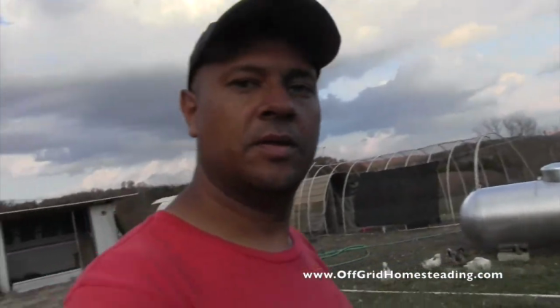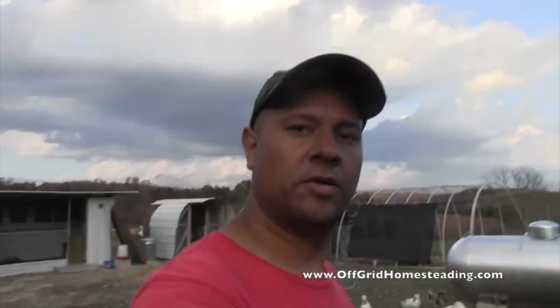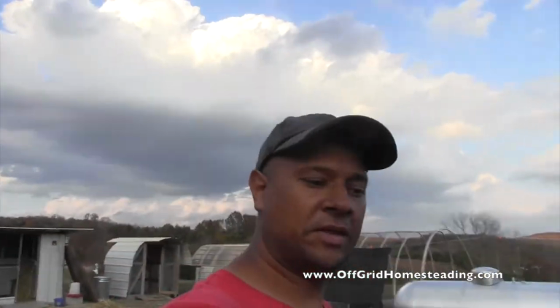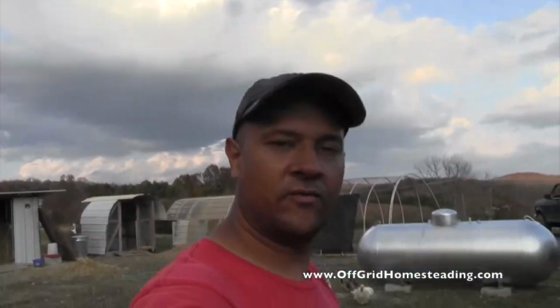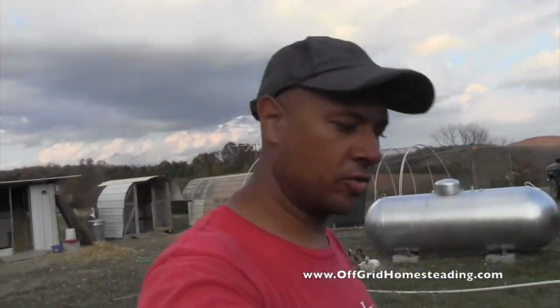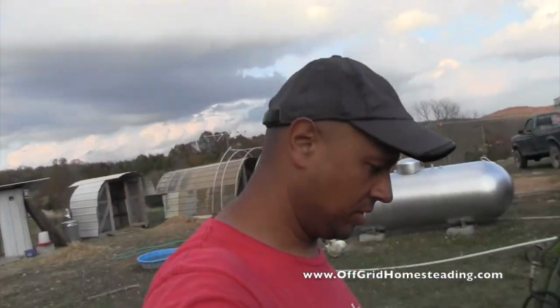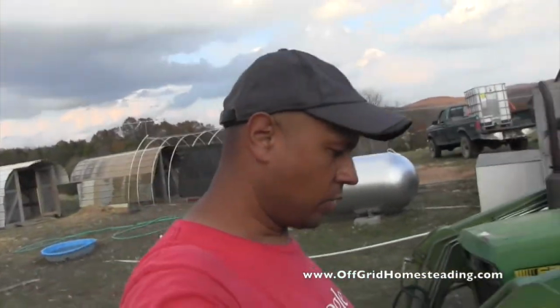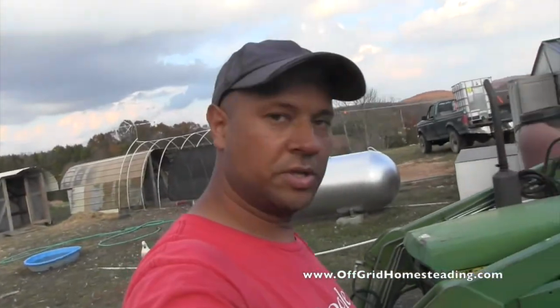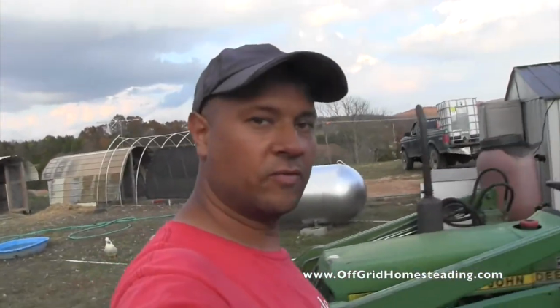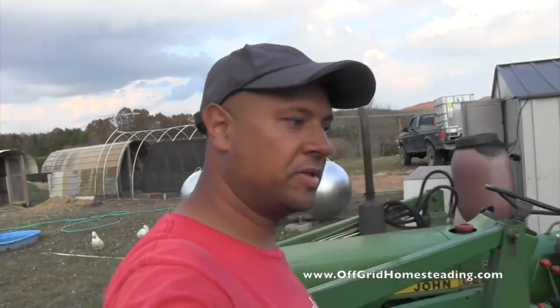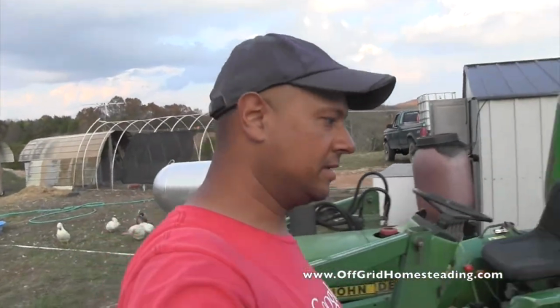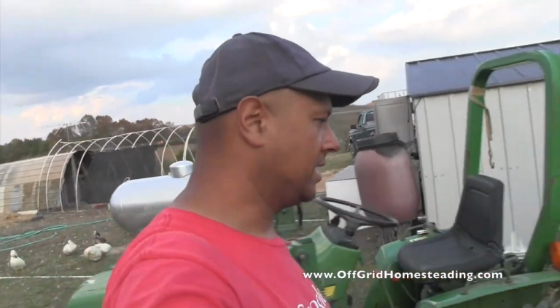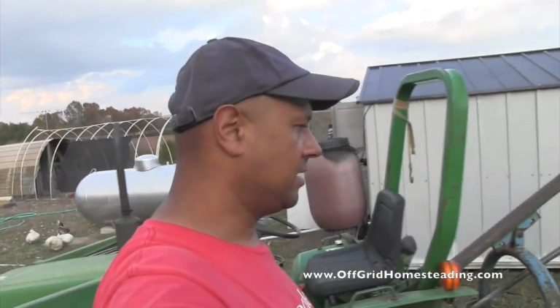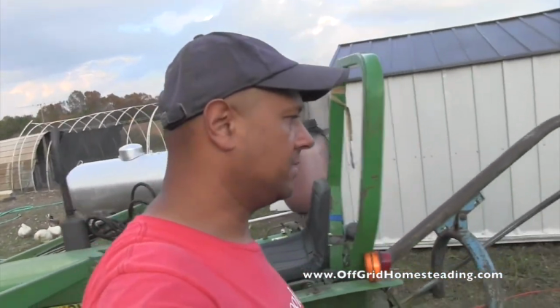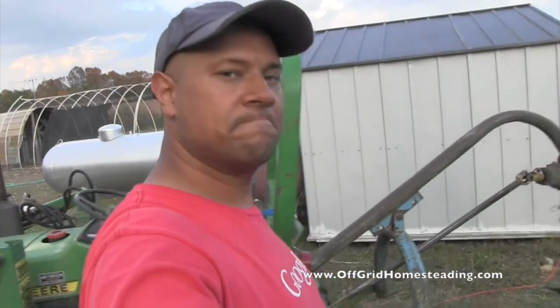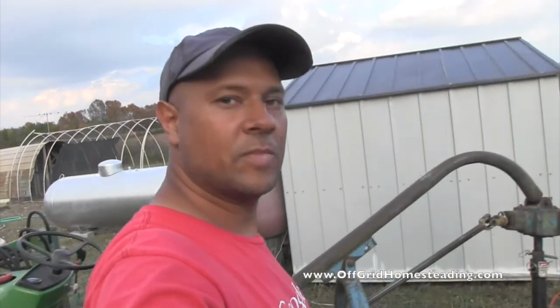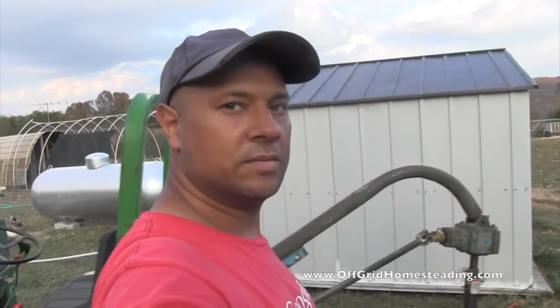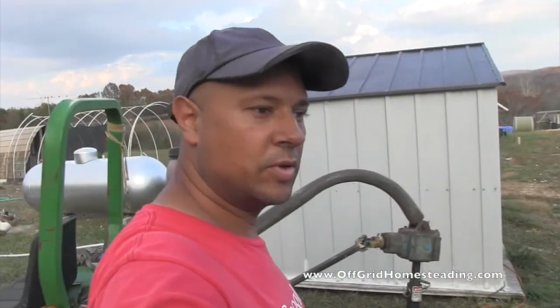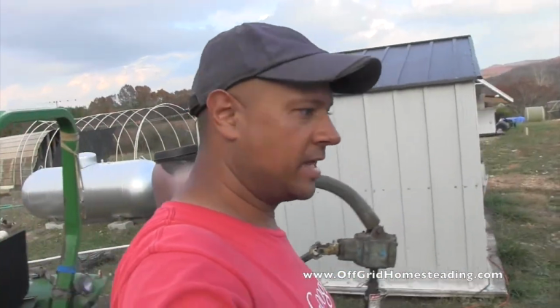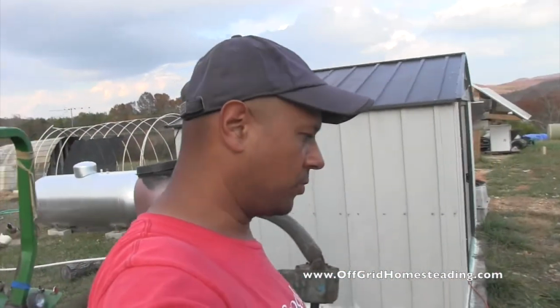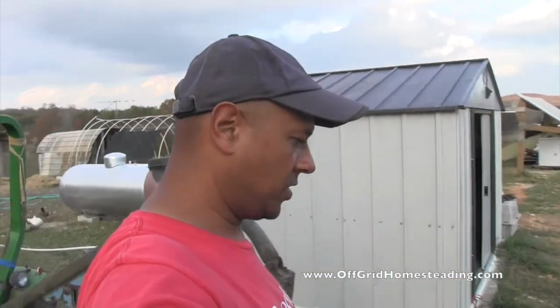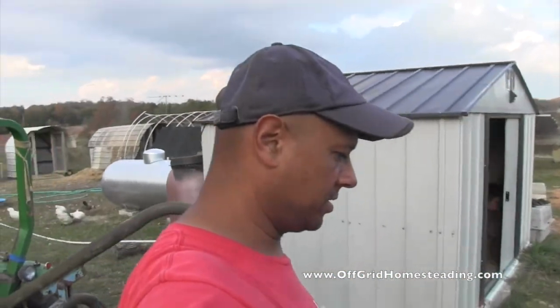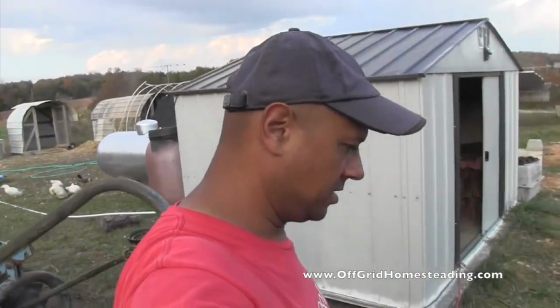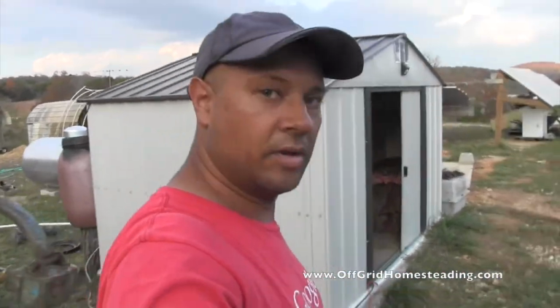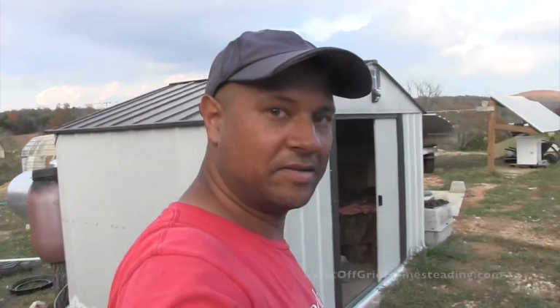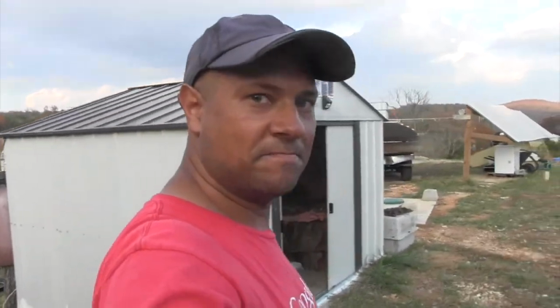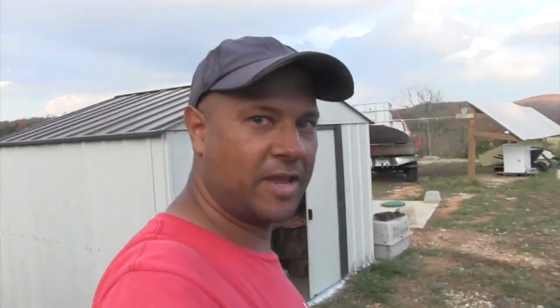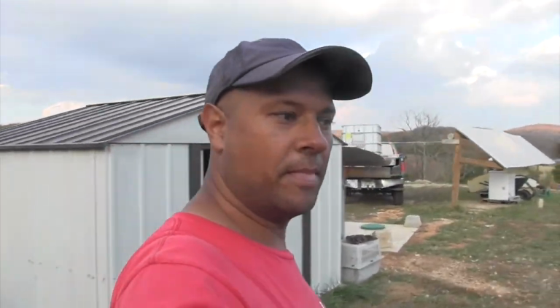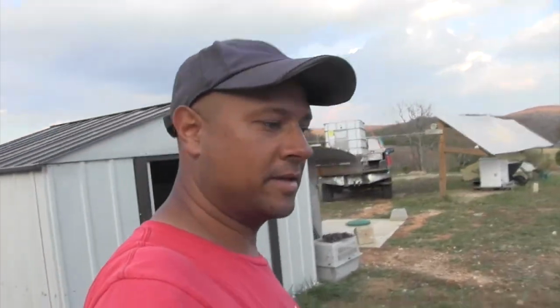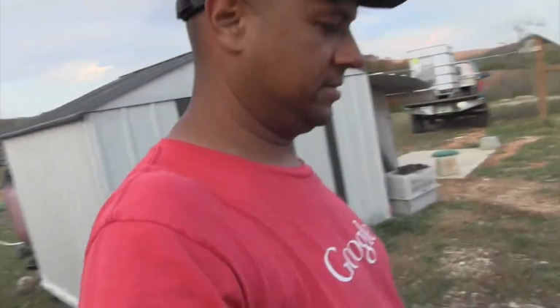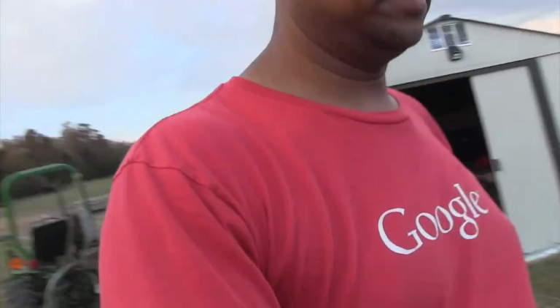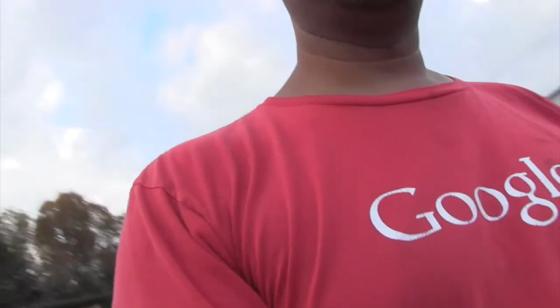Thanks again for watching us on Off-Grid Homesteading. Maybe we can catch up with you next time. Take care, bye bye.